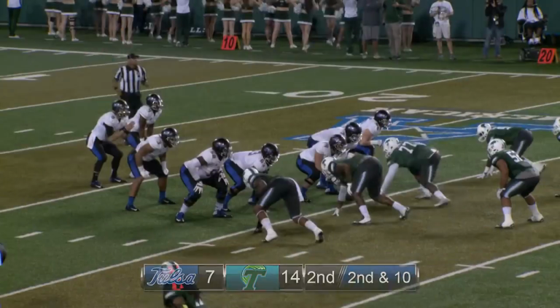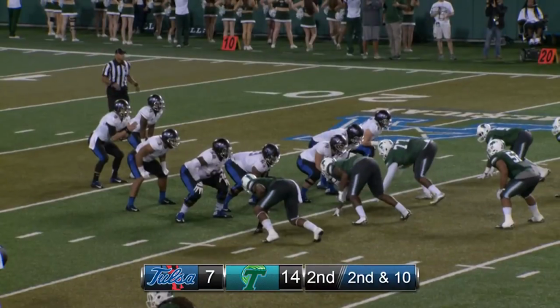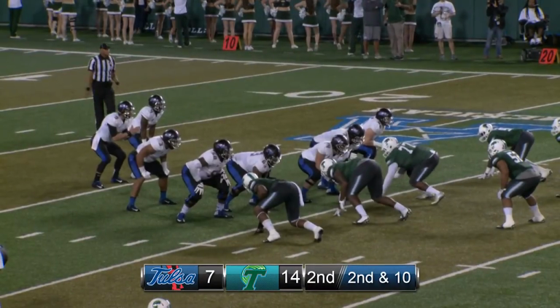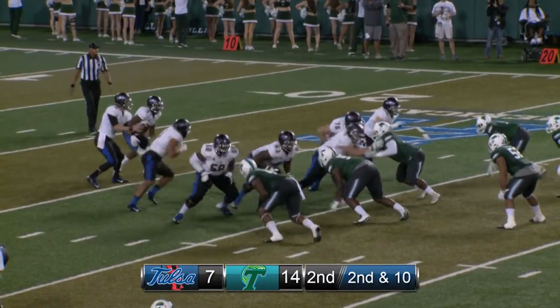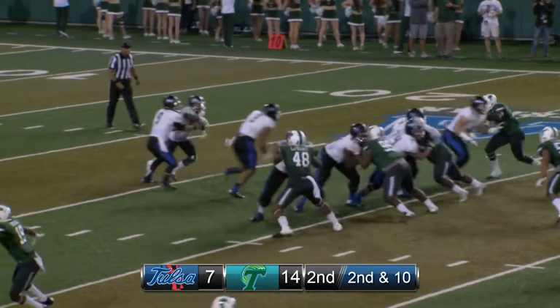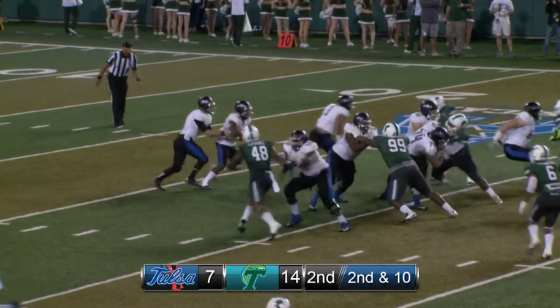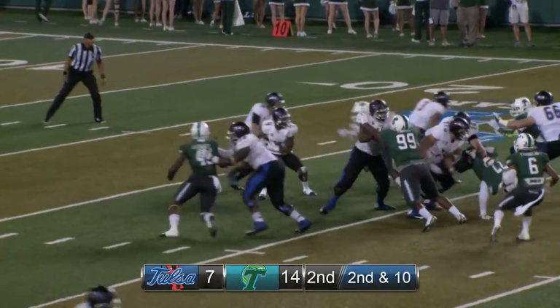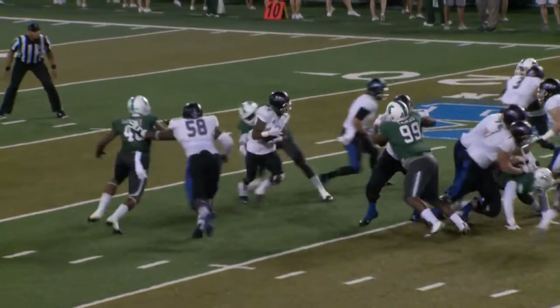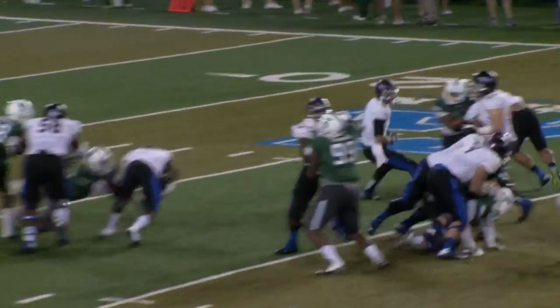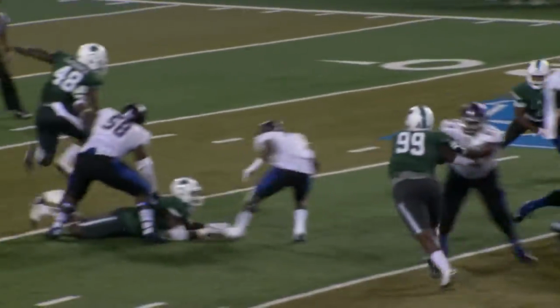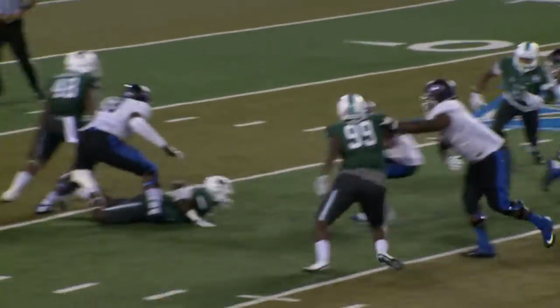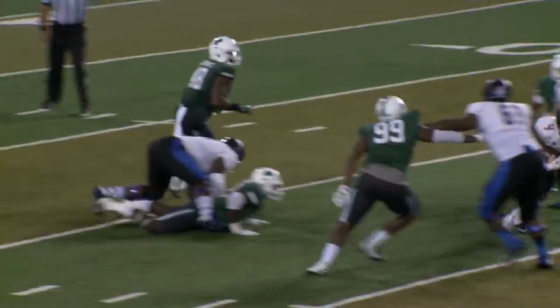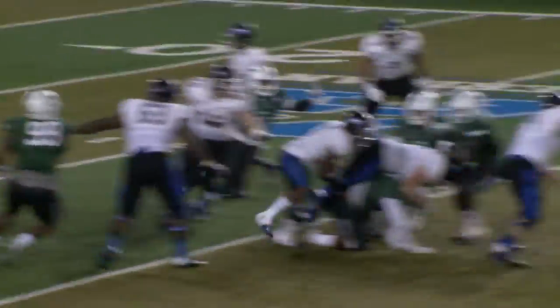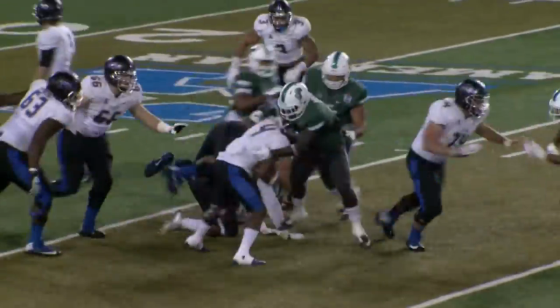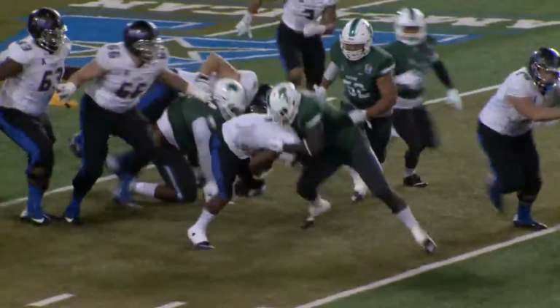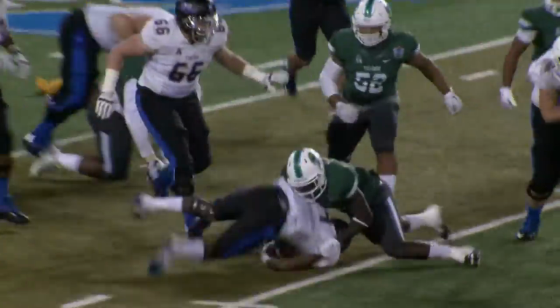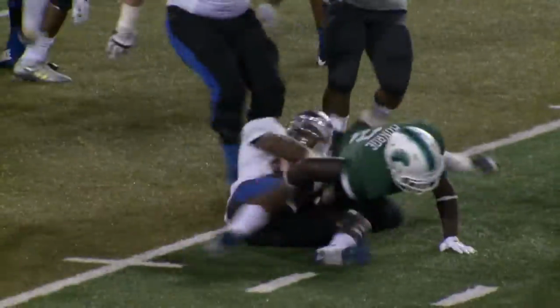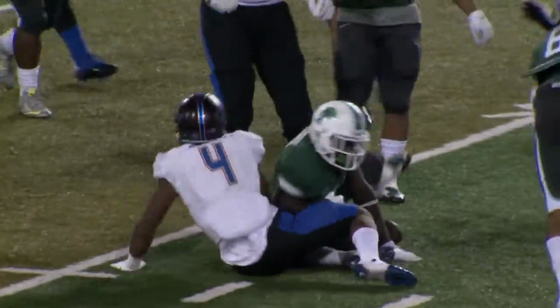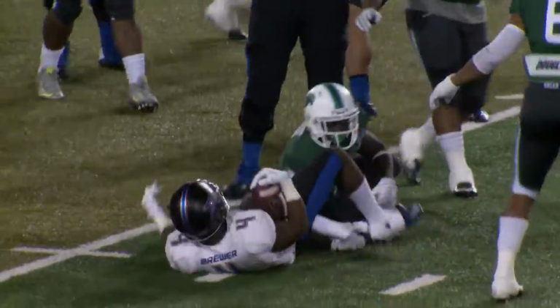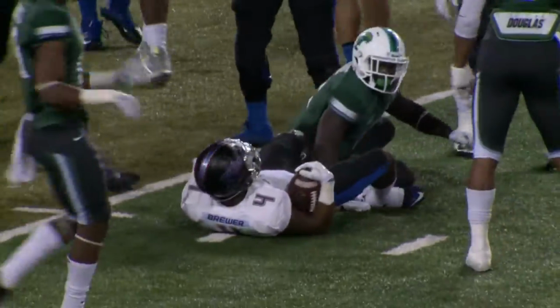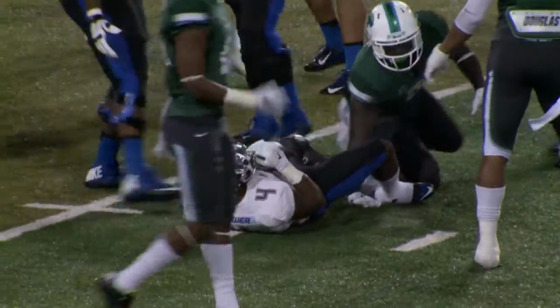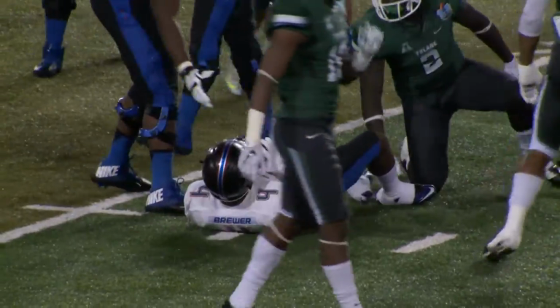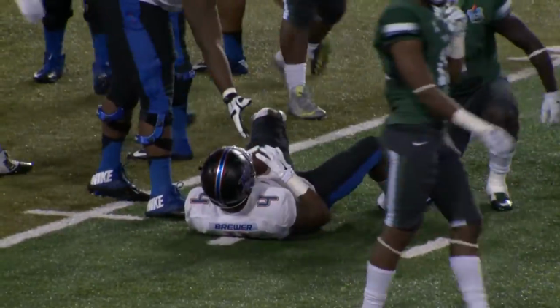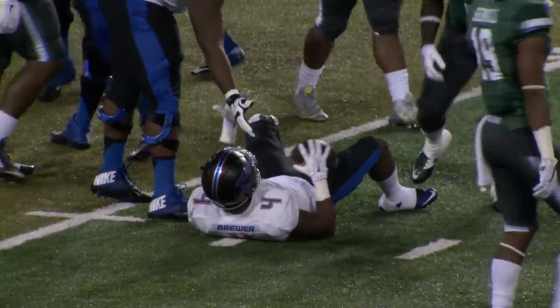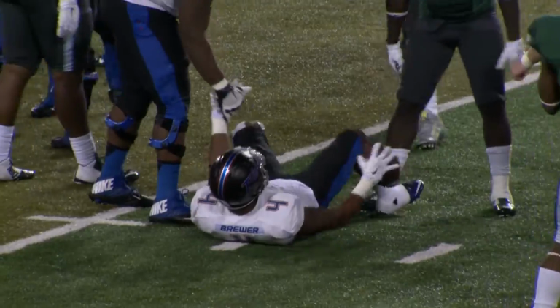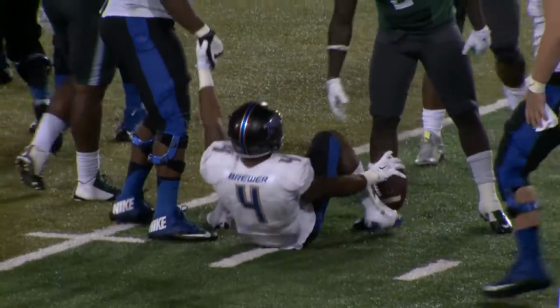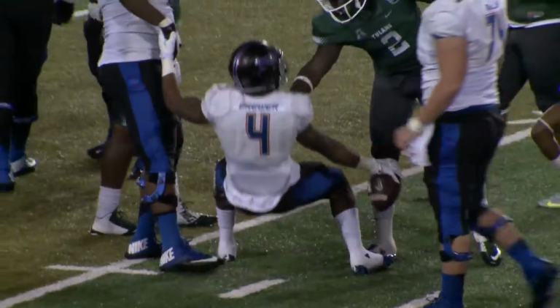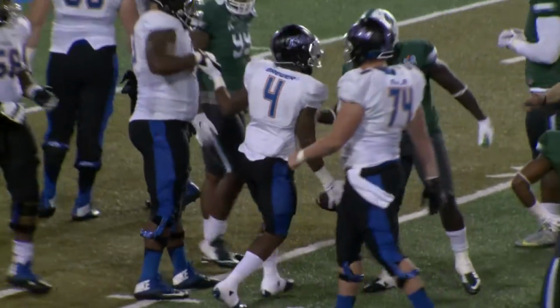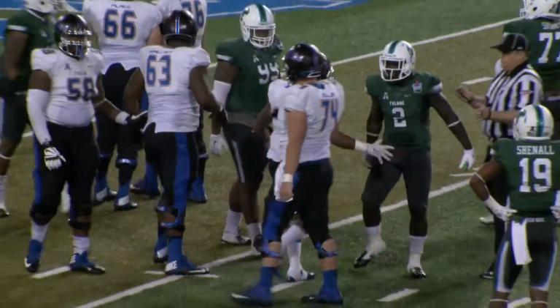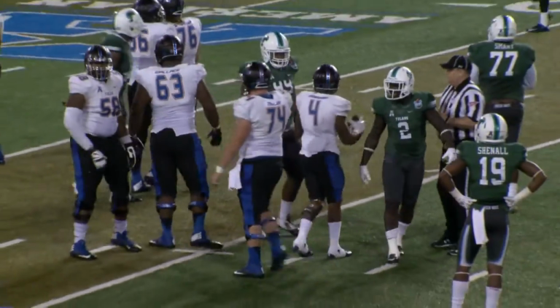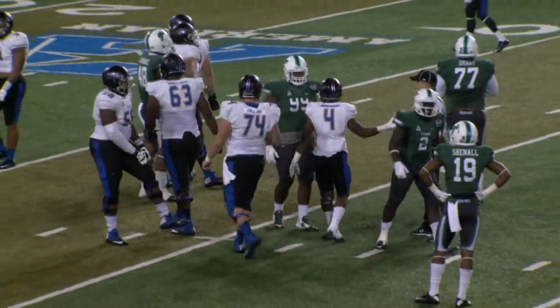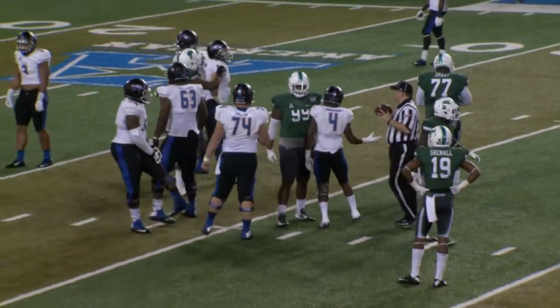Now it's second down and 10 from the 30. Here's the snap, and a fake handoff — it is a handoff, and a flag comes in. I think that's going to be a face mask as breaking the tackle is Brewer, and he surges forward to the 35.